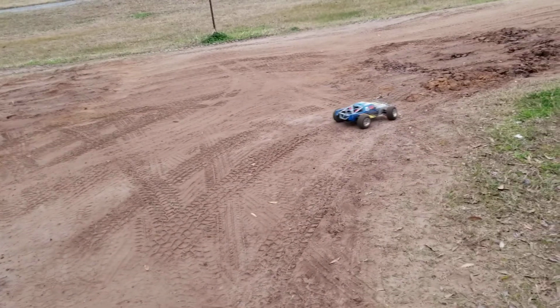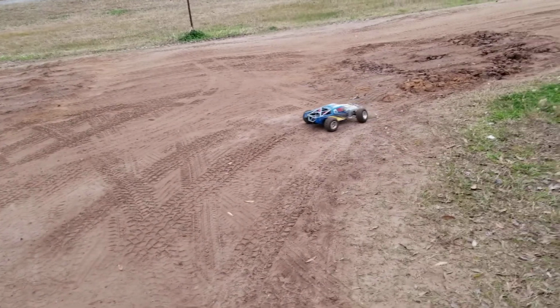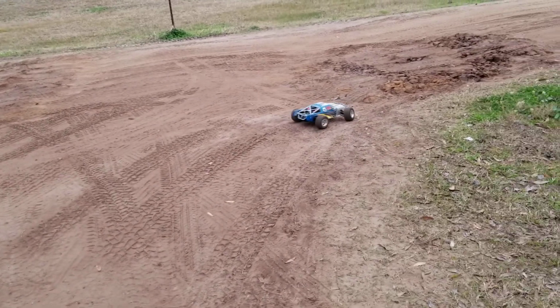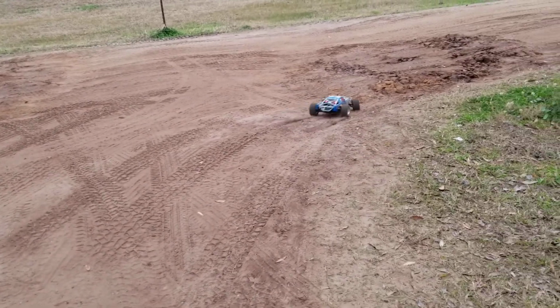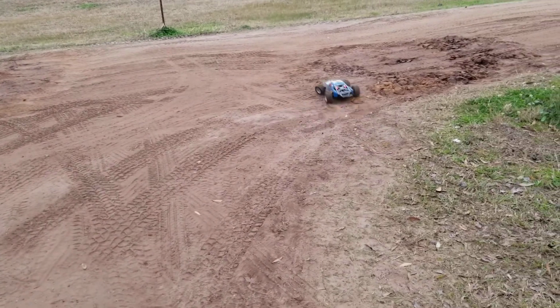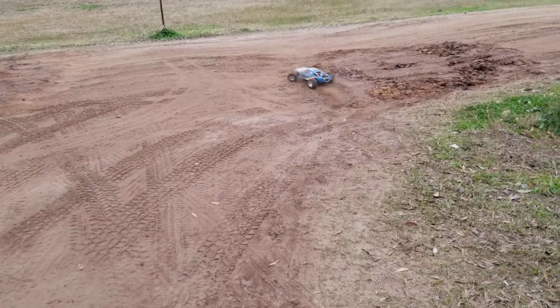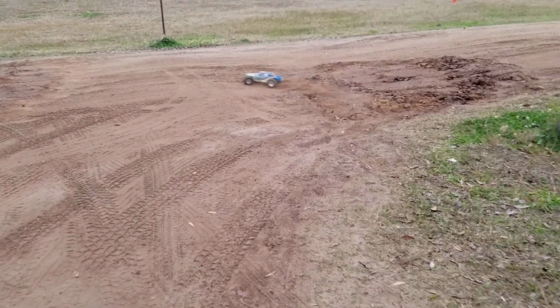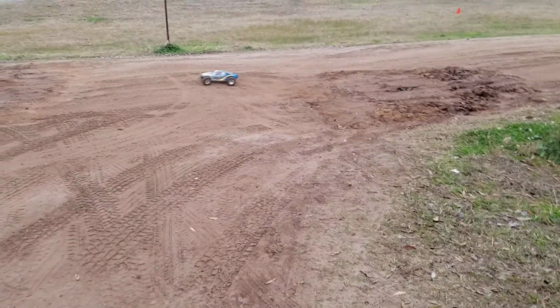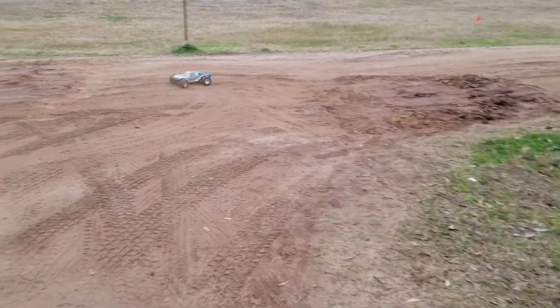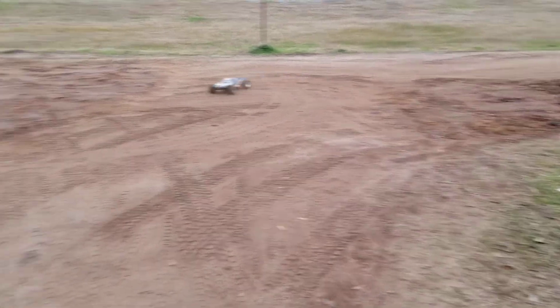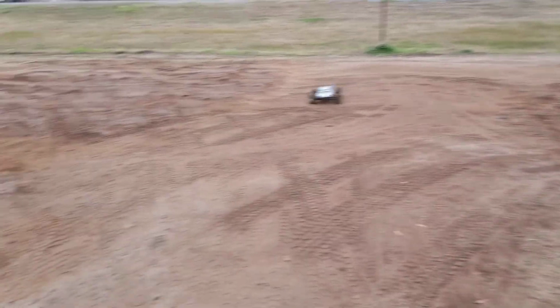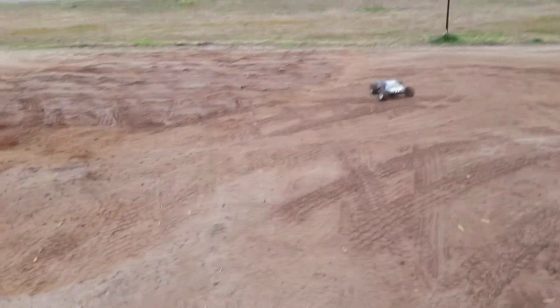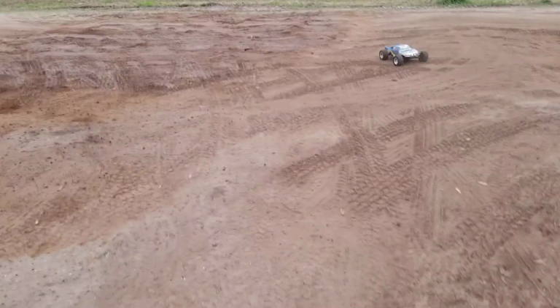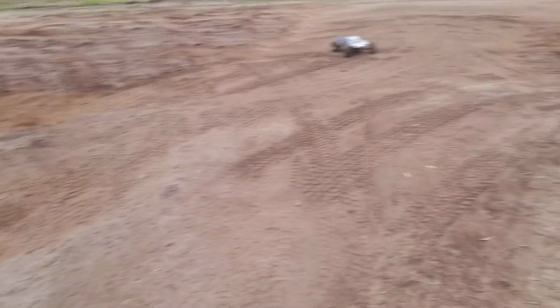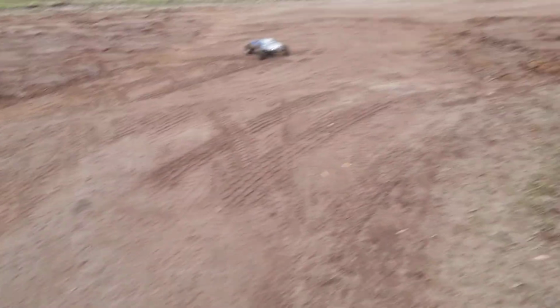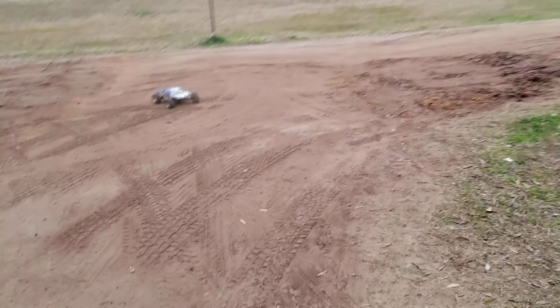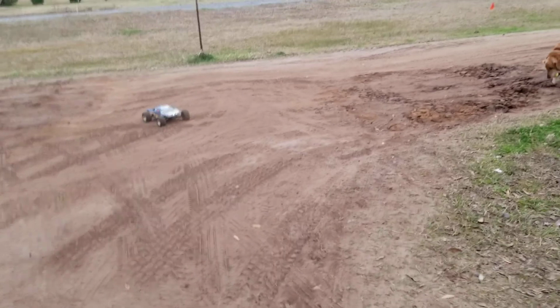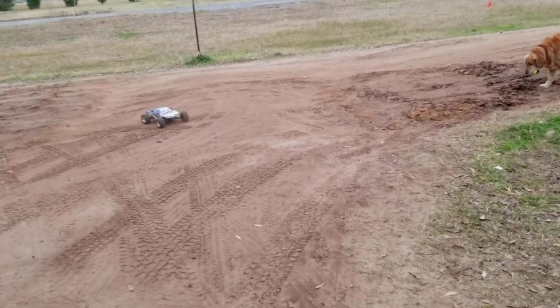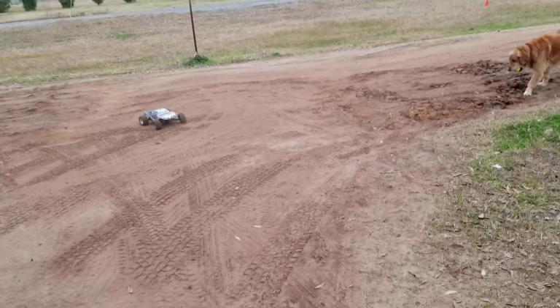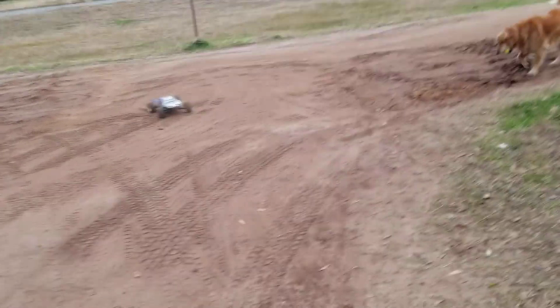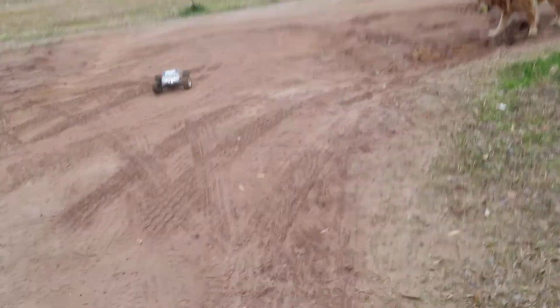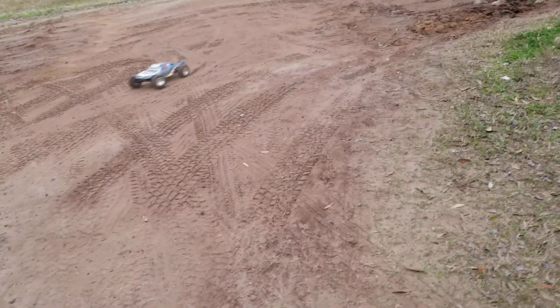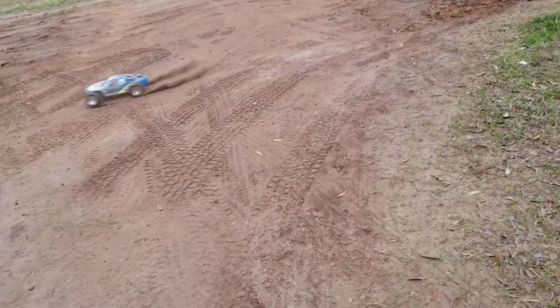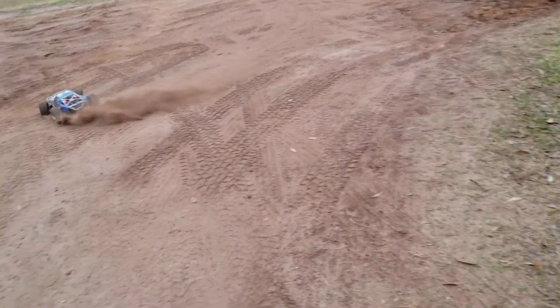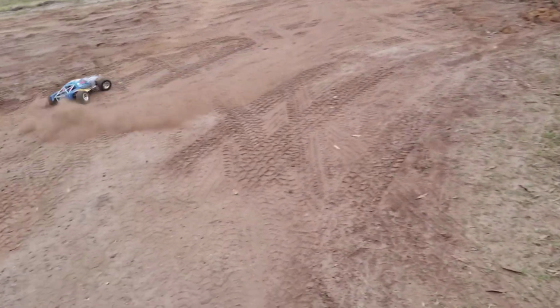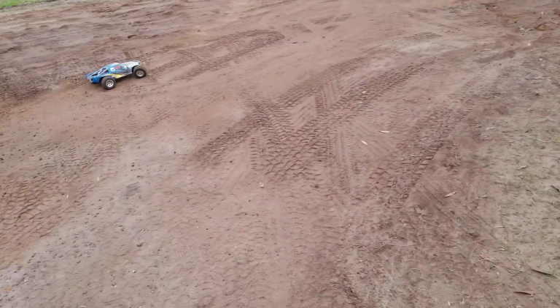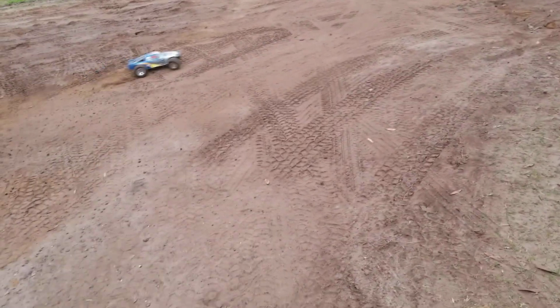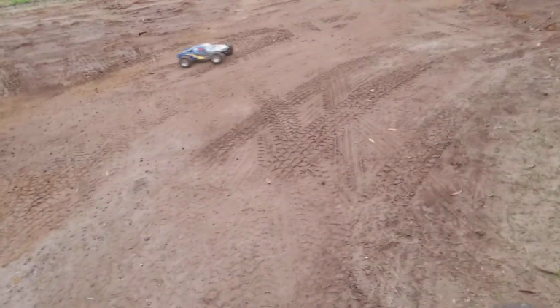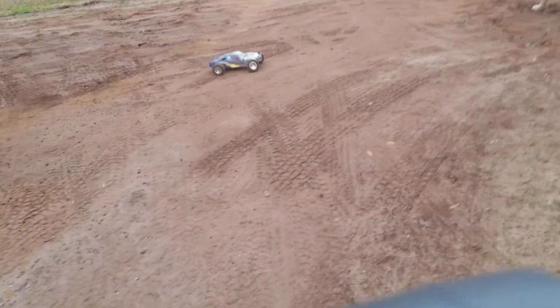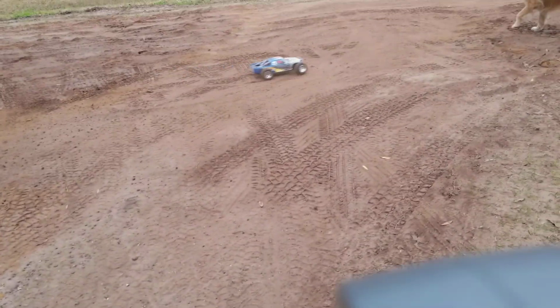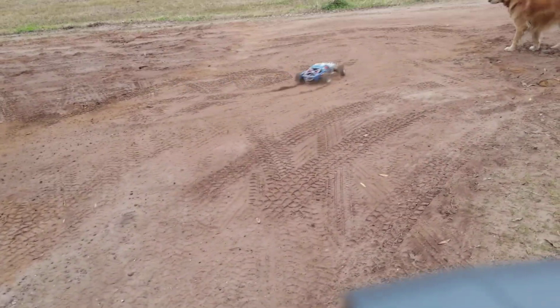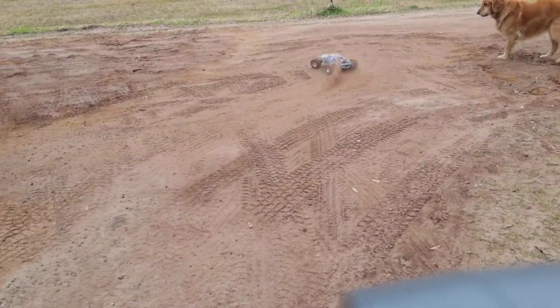As you can see, it's pretty quick just with the 3600 mAh — so imagine with 5000 how fast it would be.